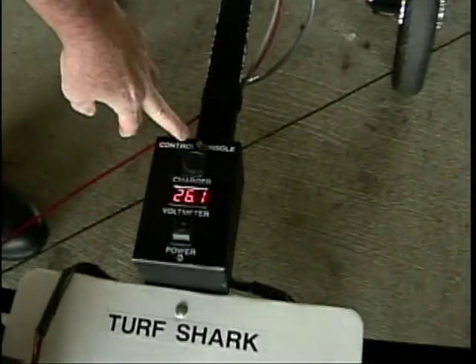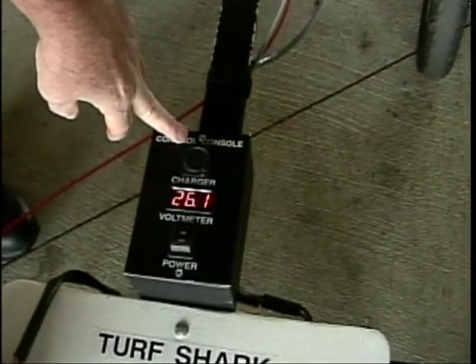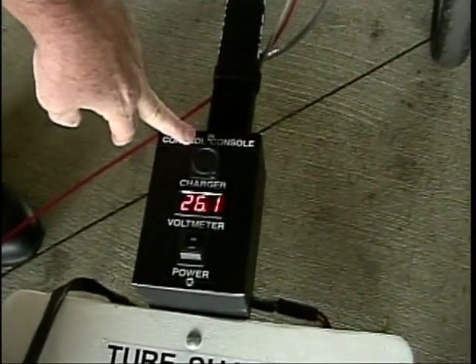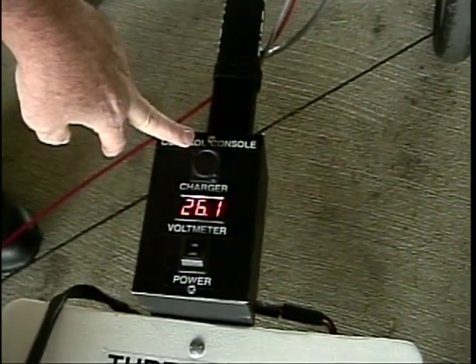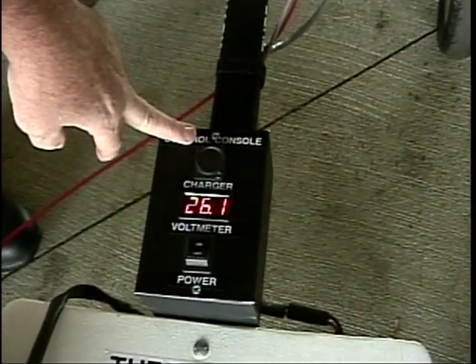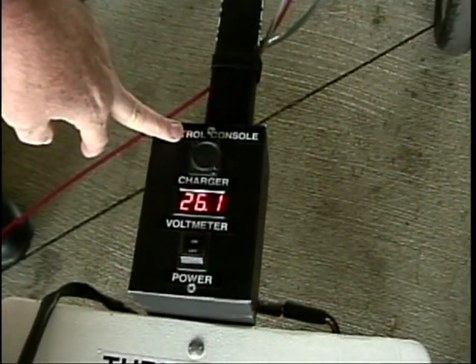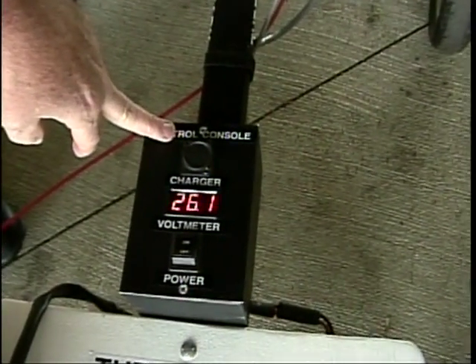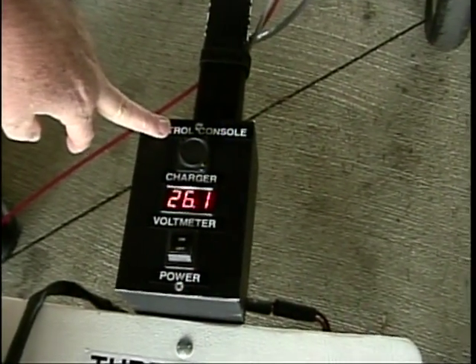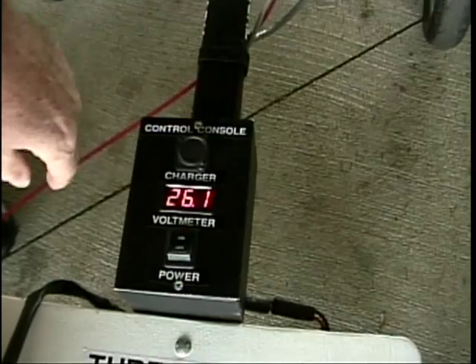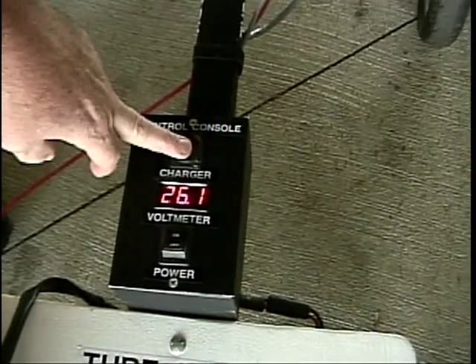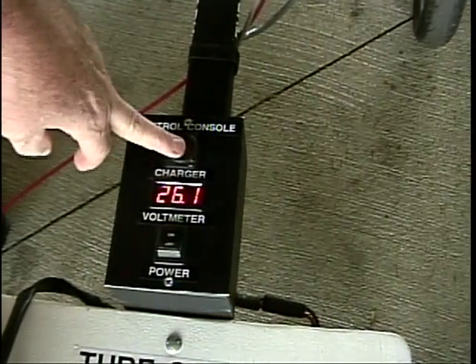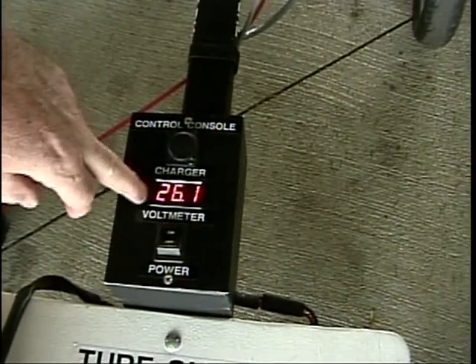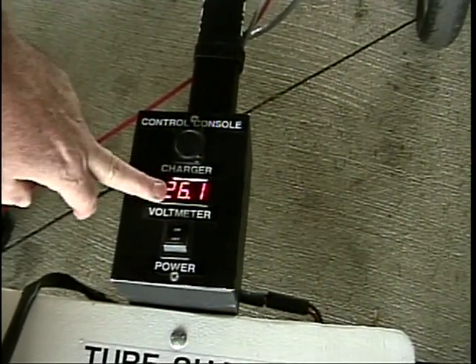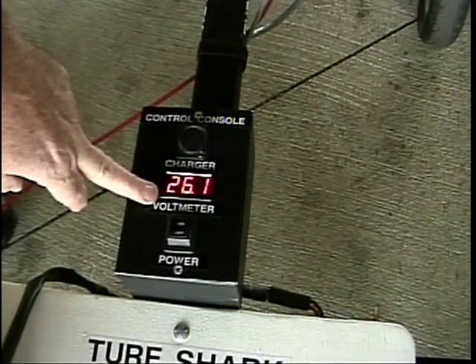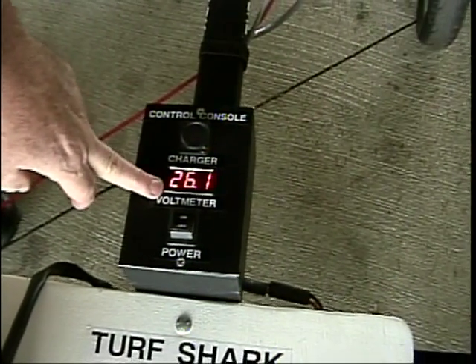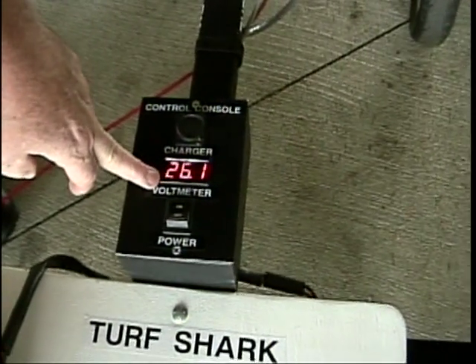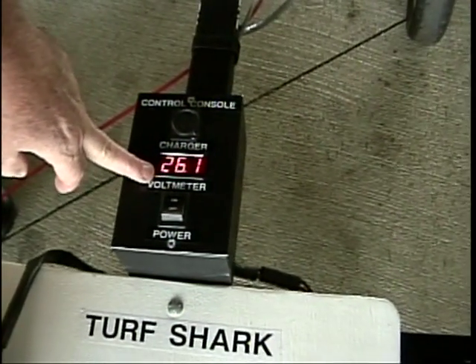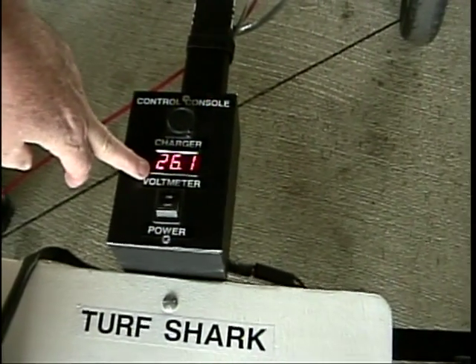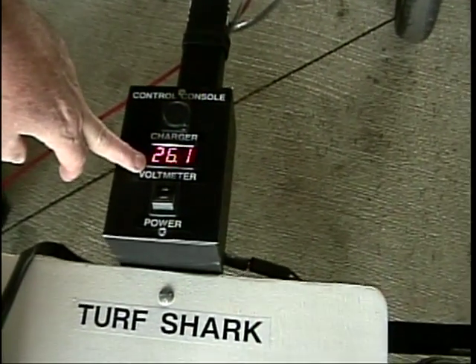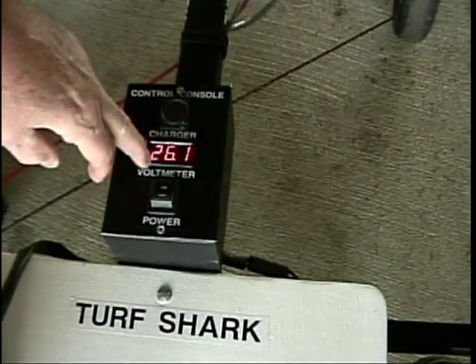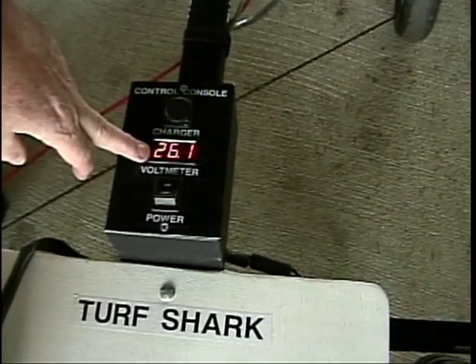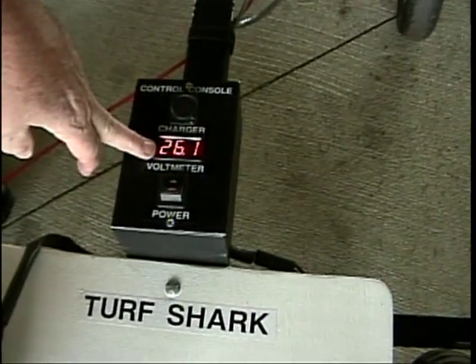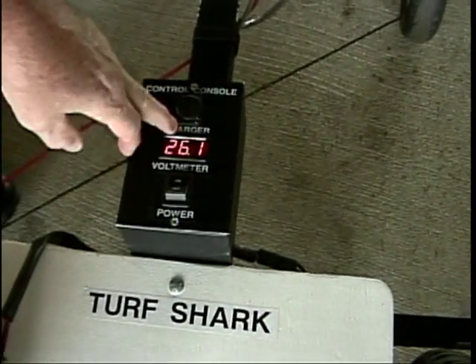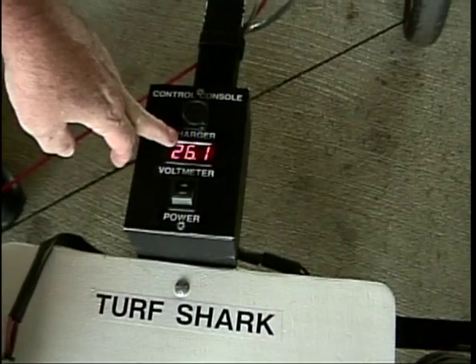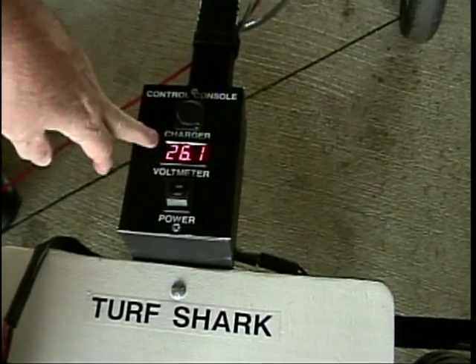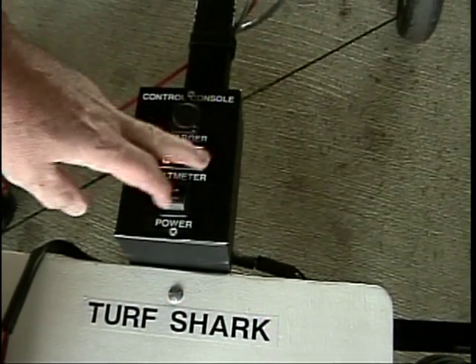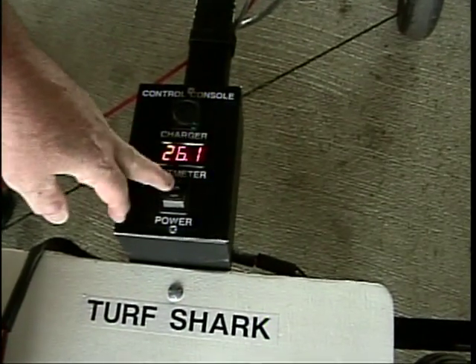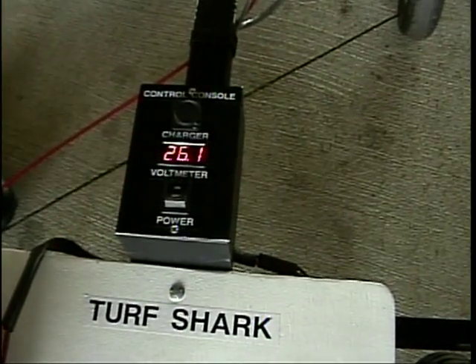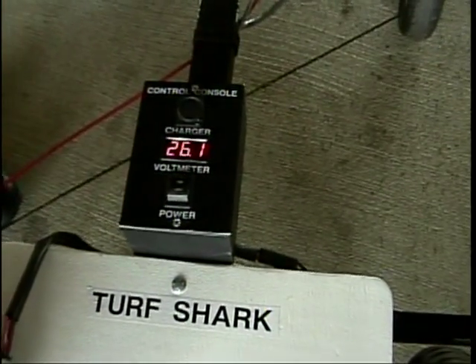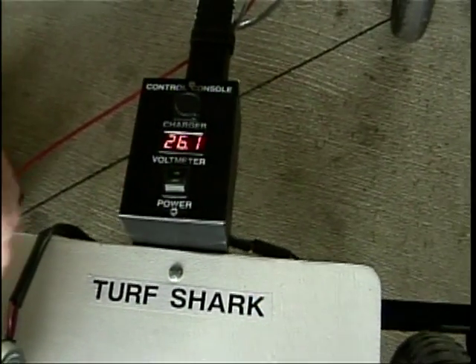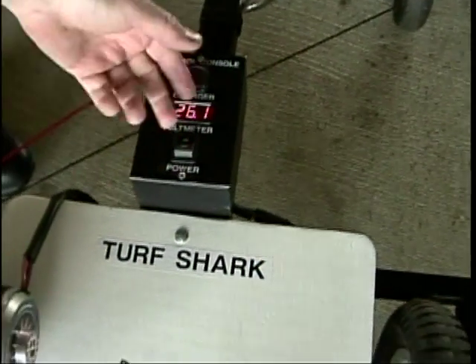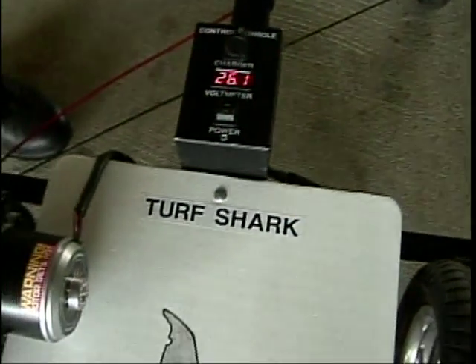Then the boom comes over and I've got my console. It's got a controller in there, the charger, and a display that measures your voltage. If you get too low, you'll know in advance because you can watch it. The on-off button shuts it off and turns it on.